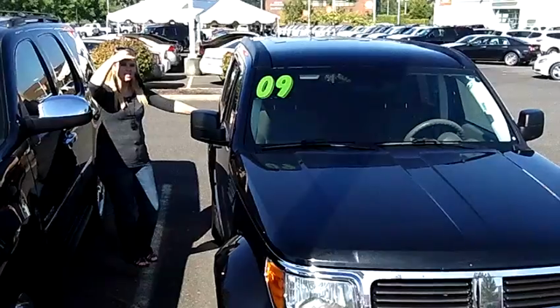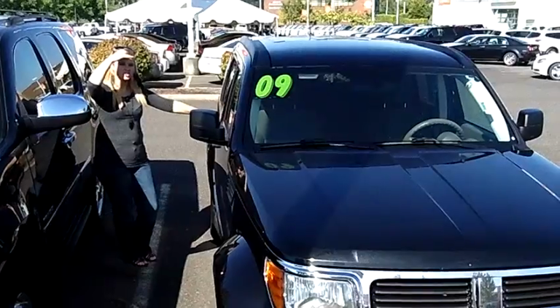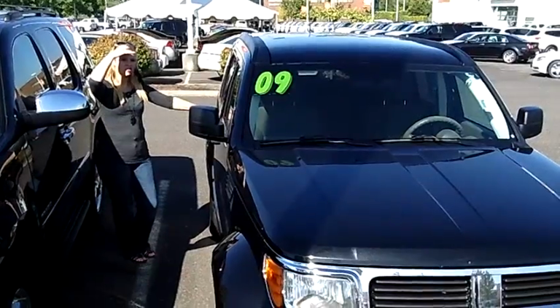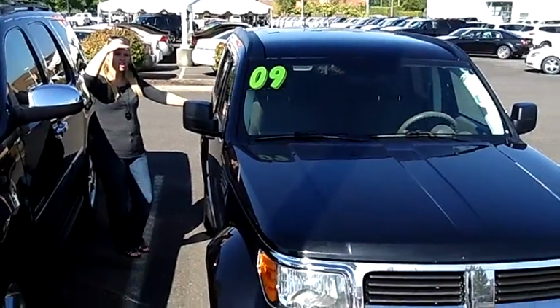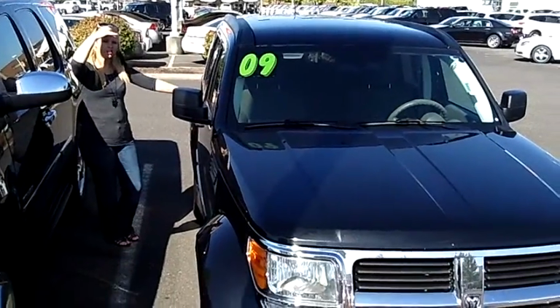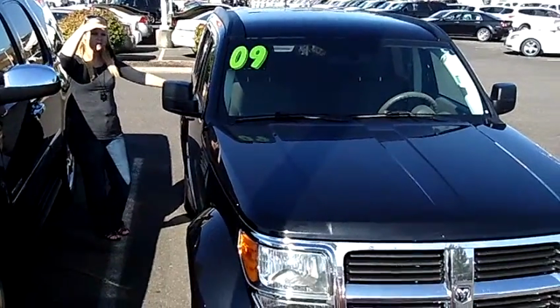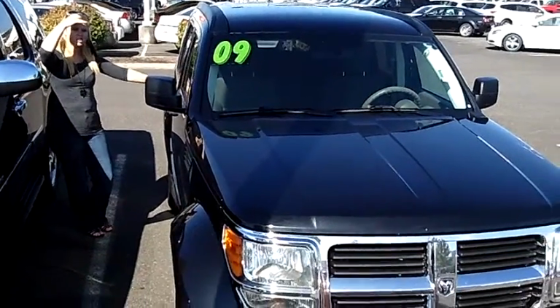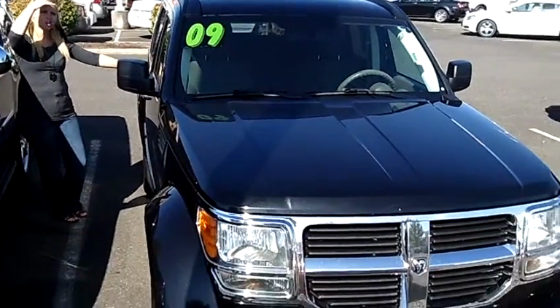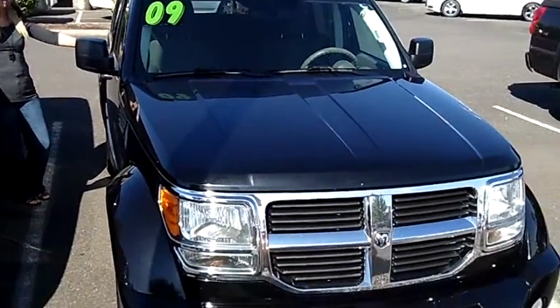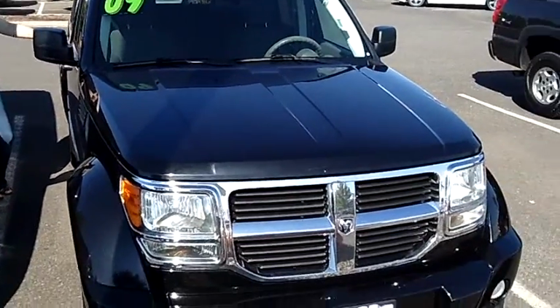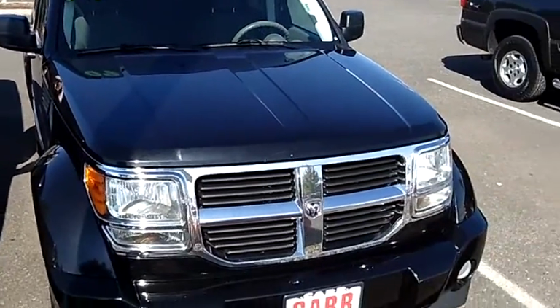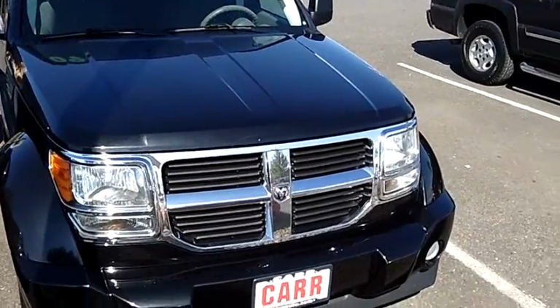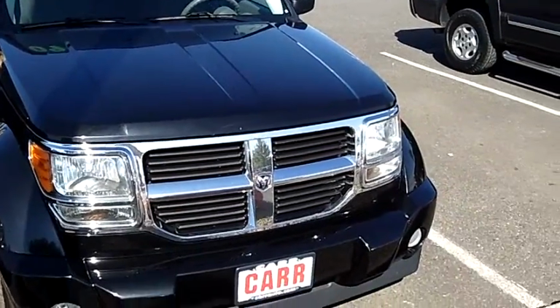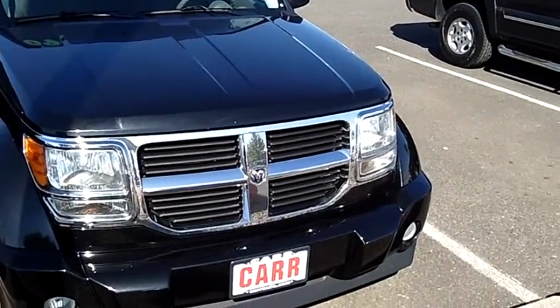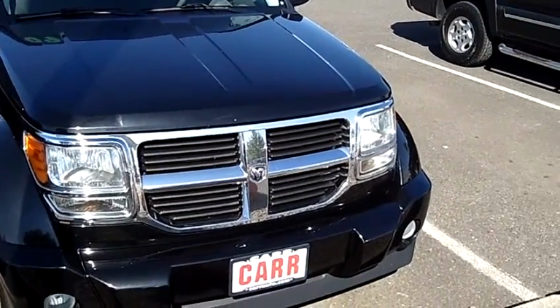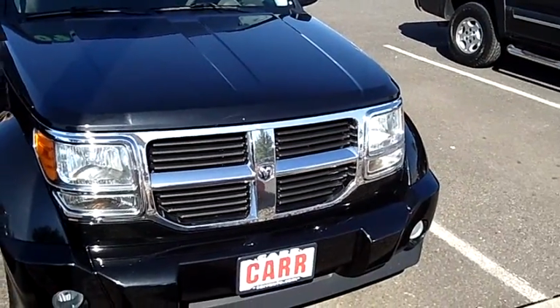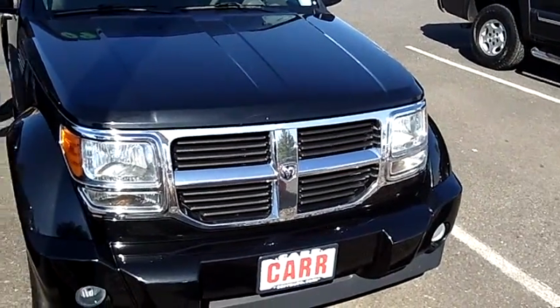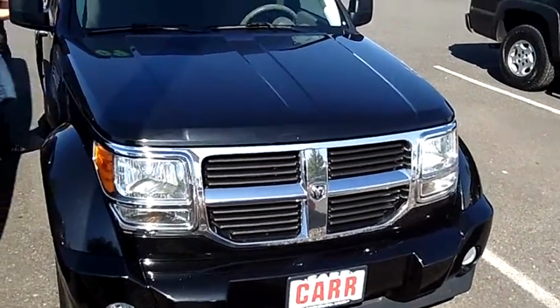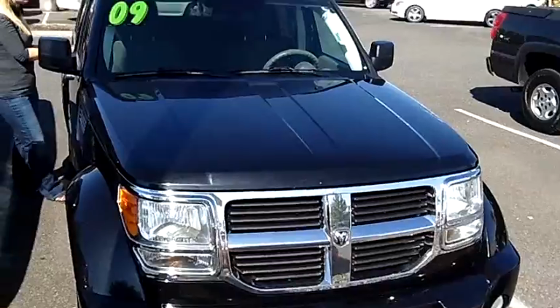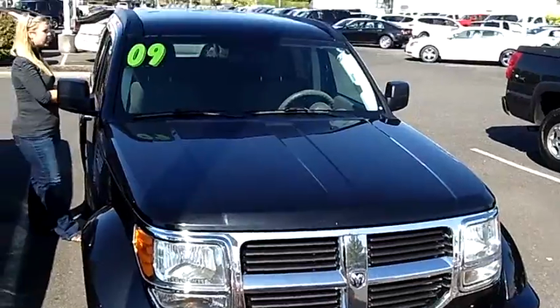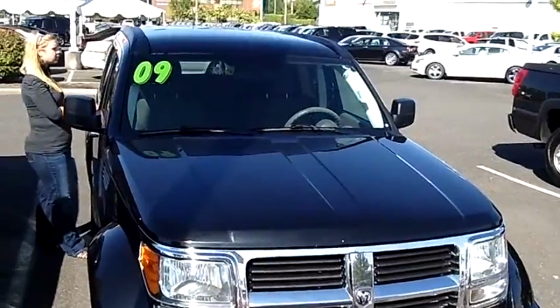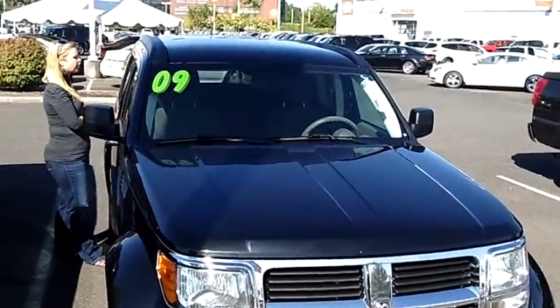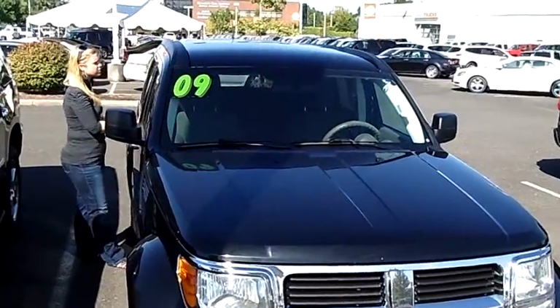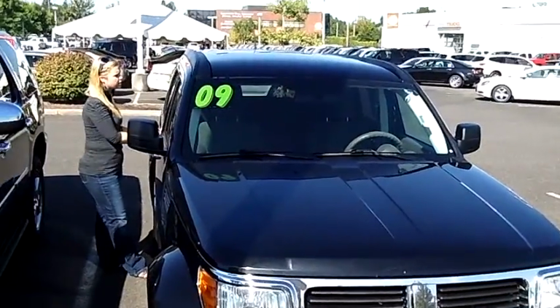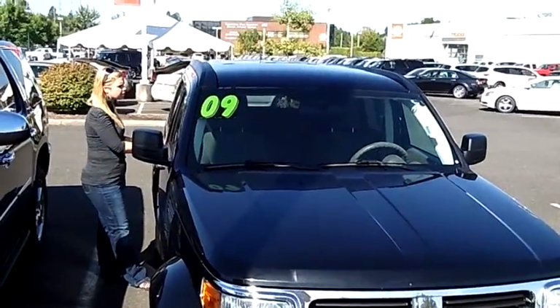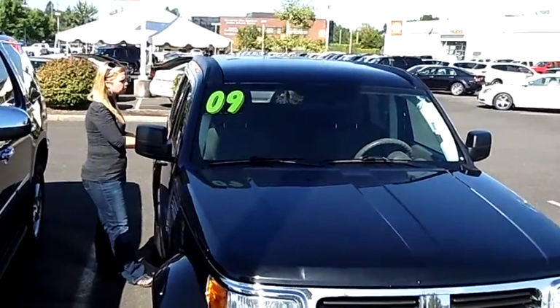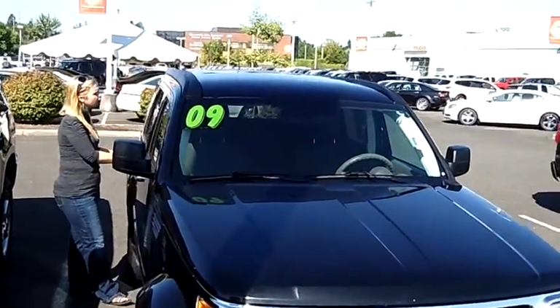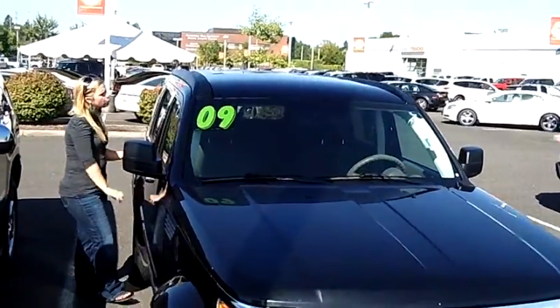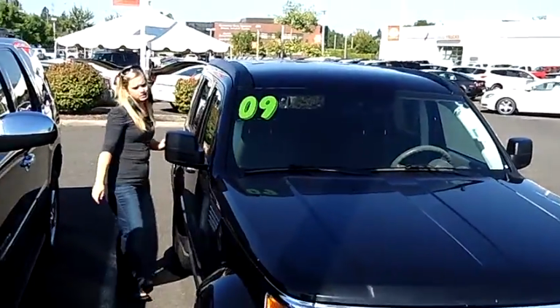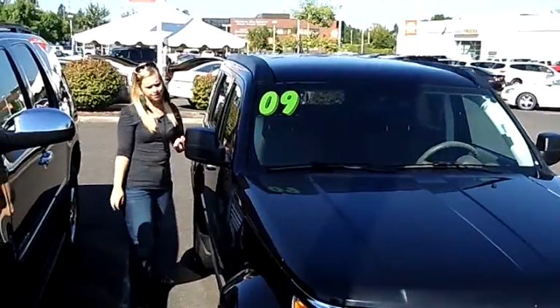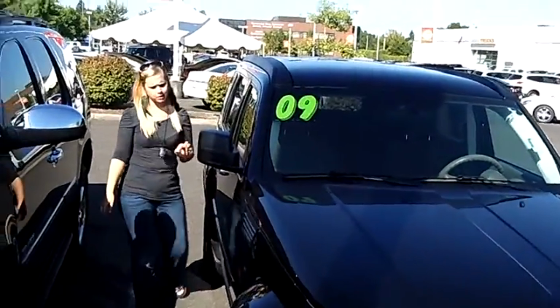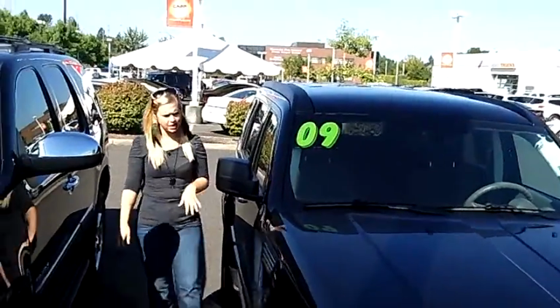Hey, this is Jennifer at Car Chevrolet in Beaverton, Oregon off of Canyon Road, bringing you this 2009 Dodge Nitro SE Sport, stock number WP1736.